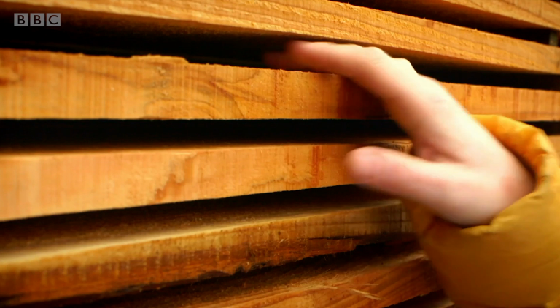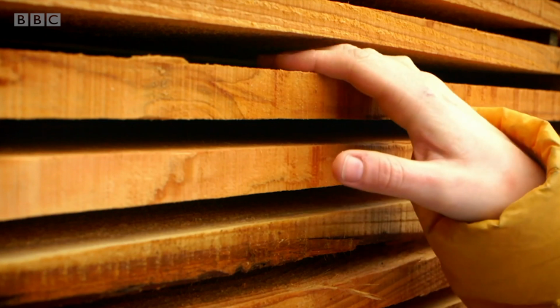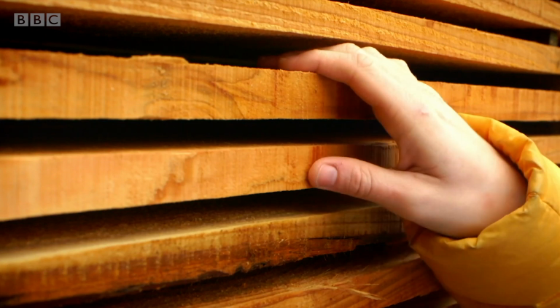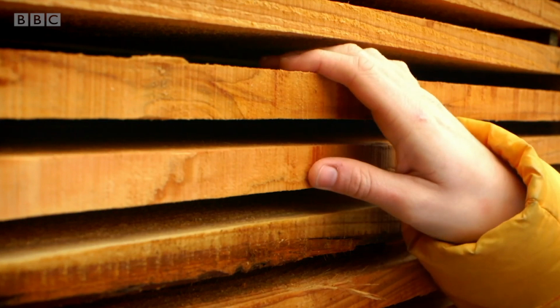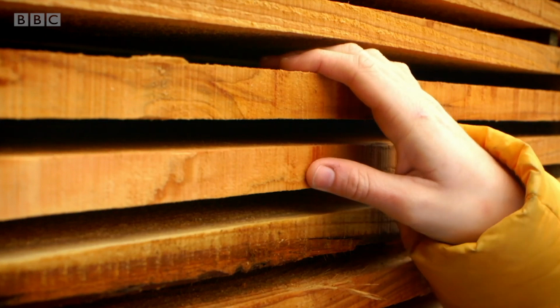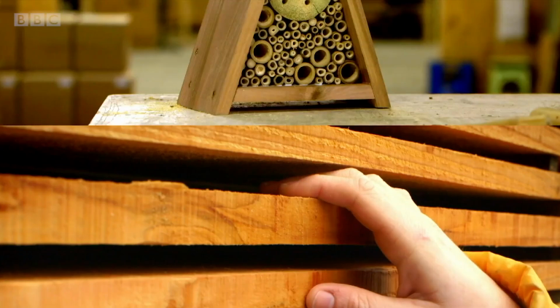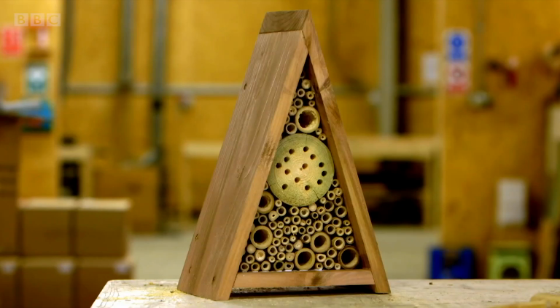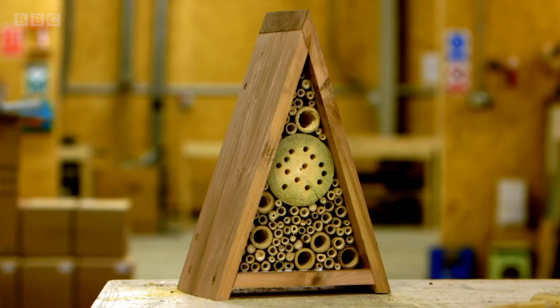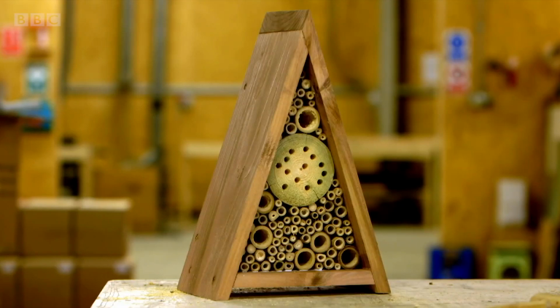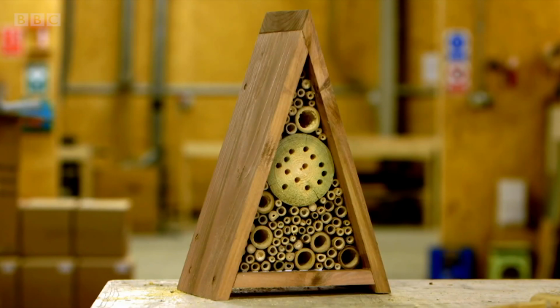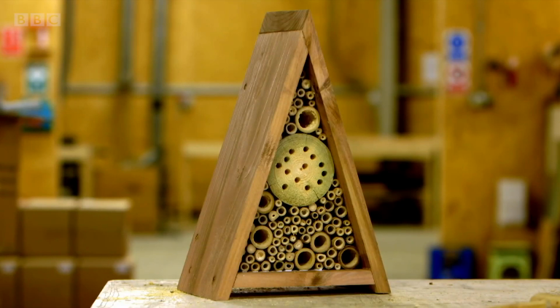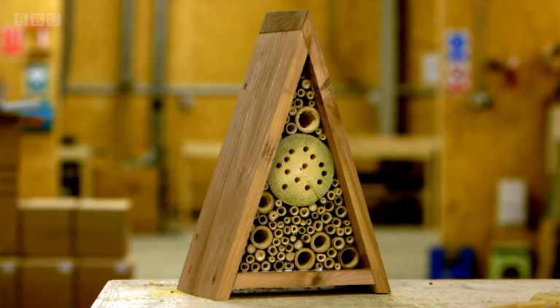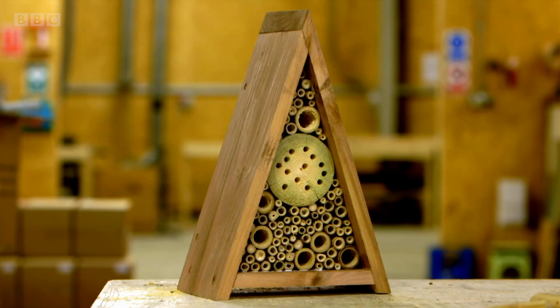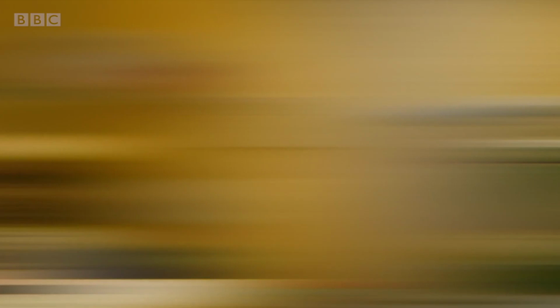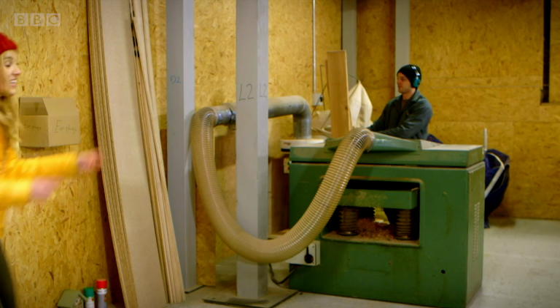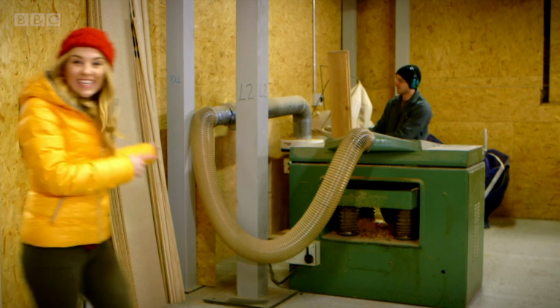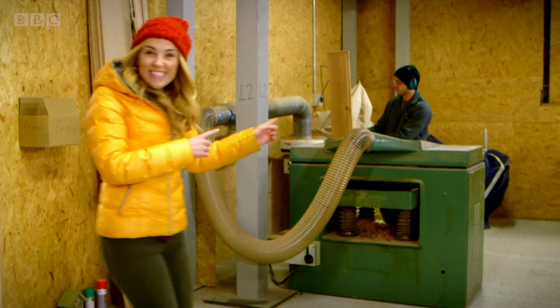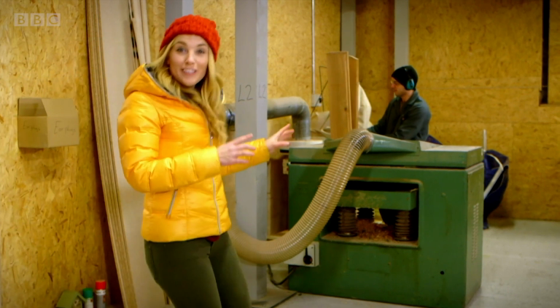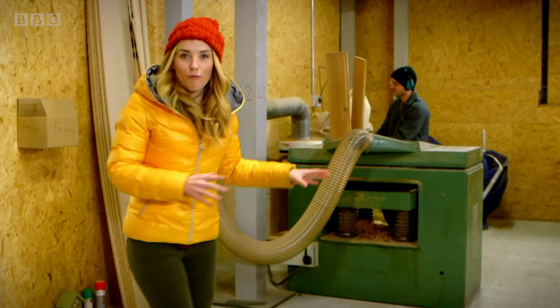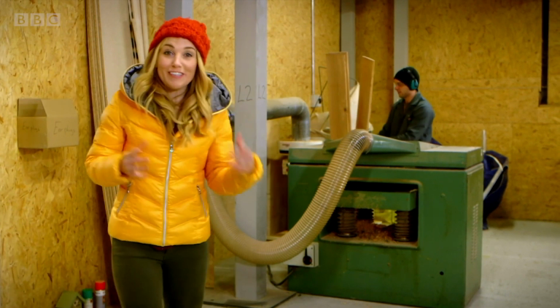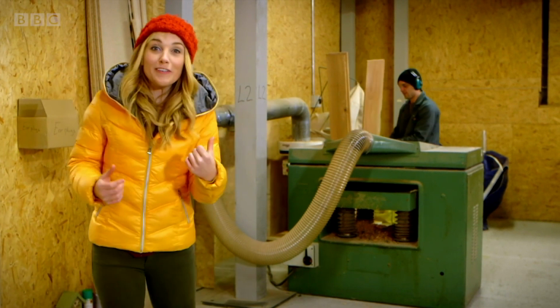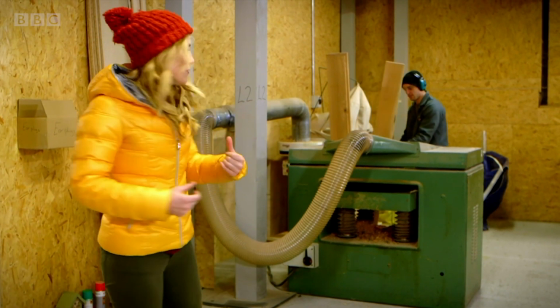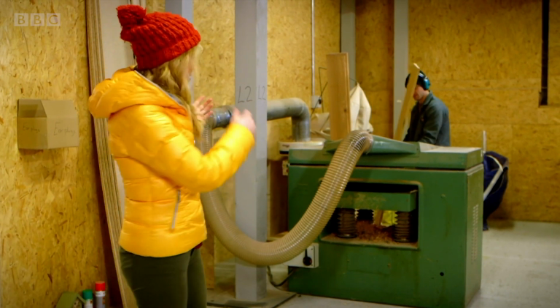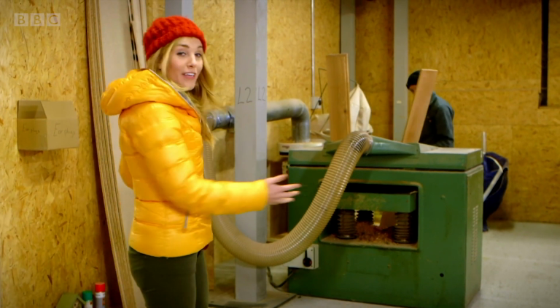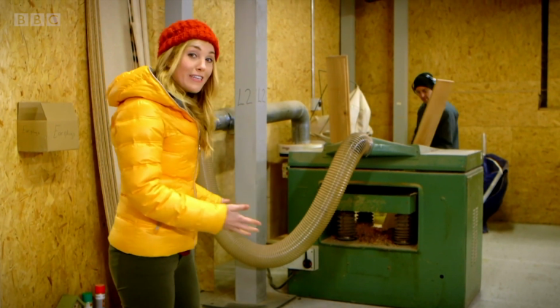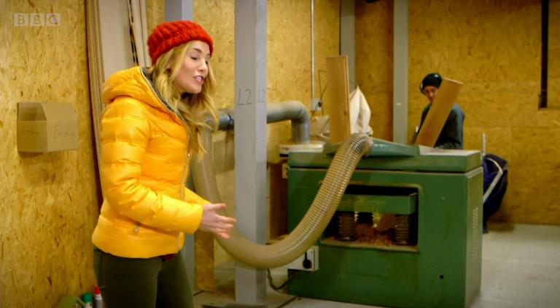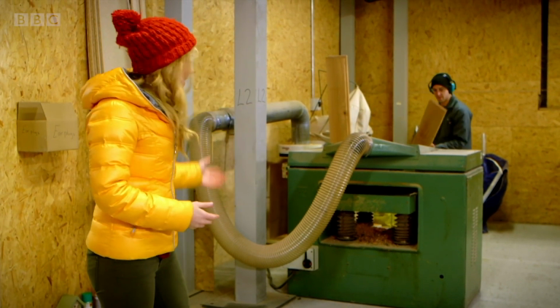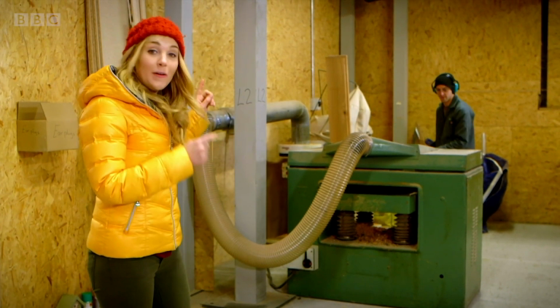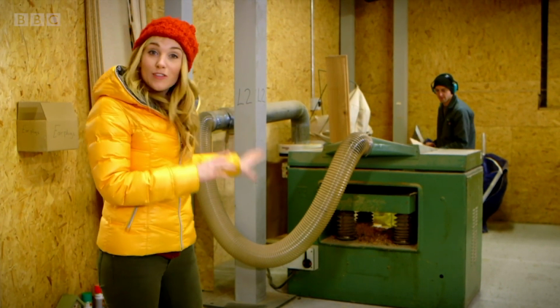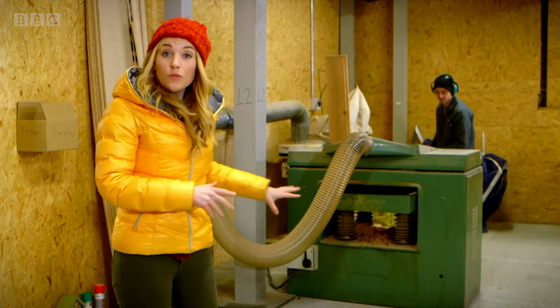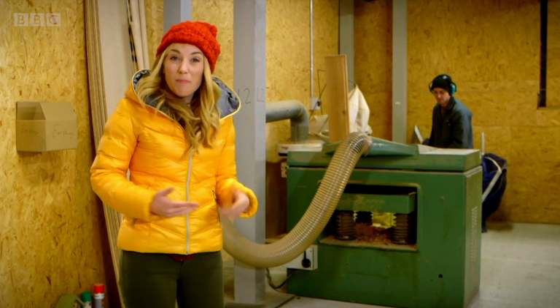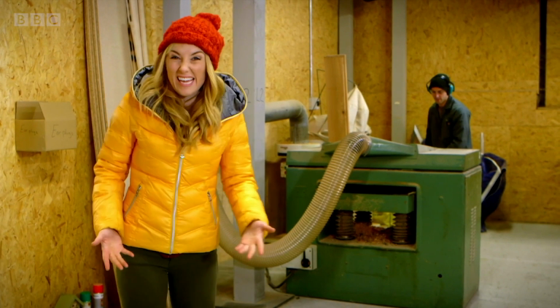This wood is going to be used to make an insect hotel, like this one. This is Rory, and he's going to be using this big green machine. It's called a plane.